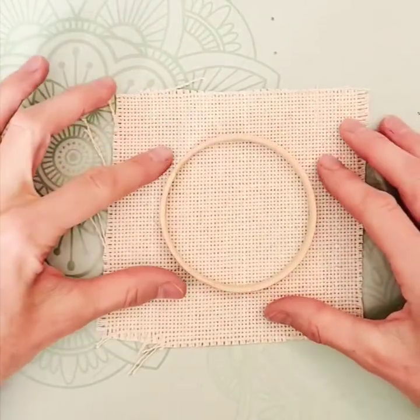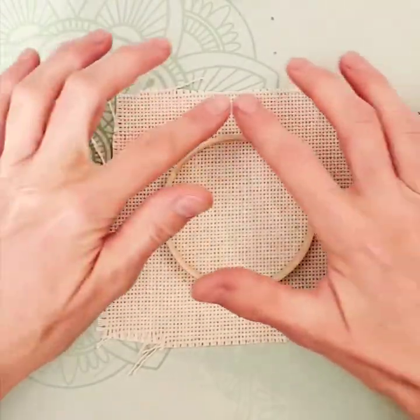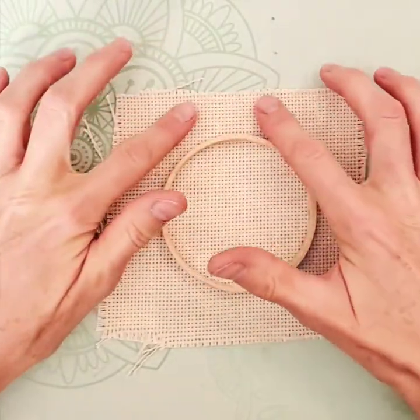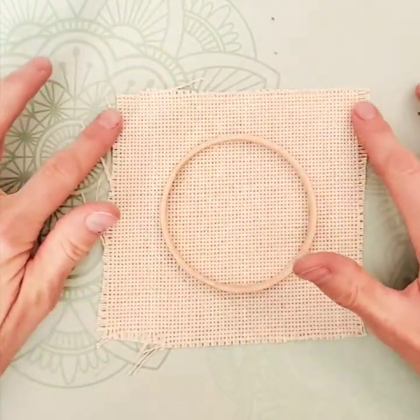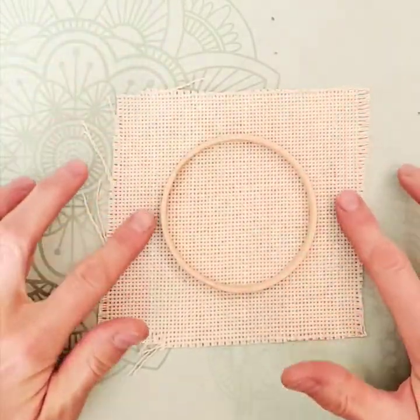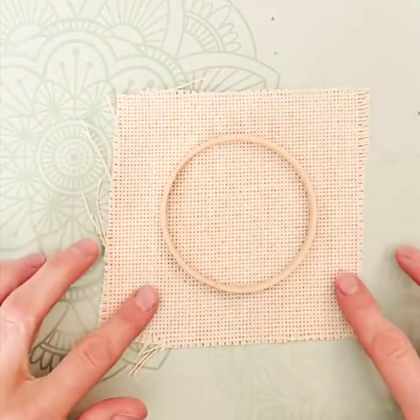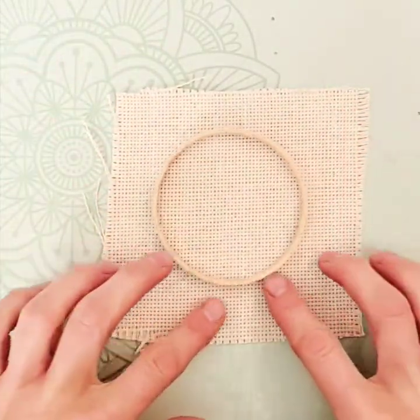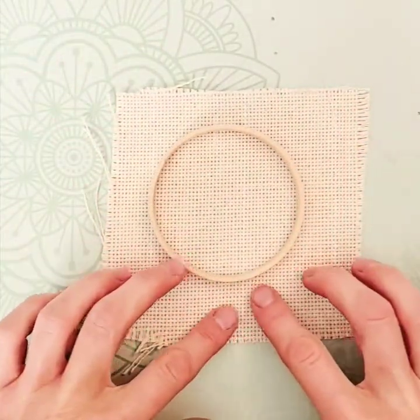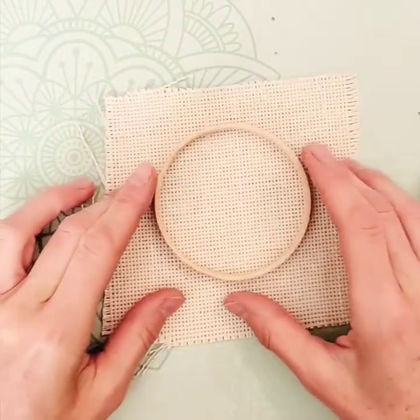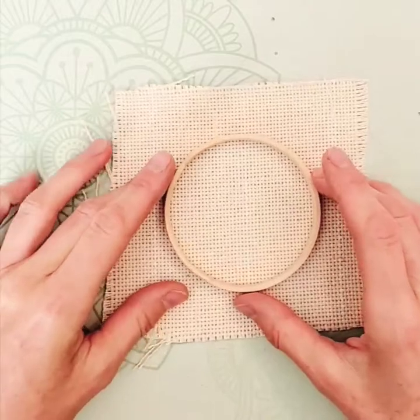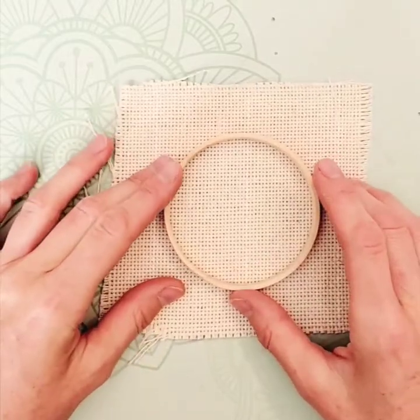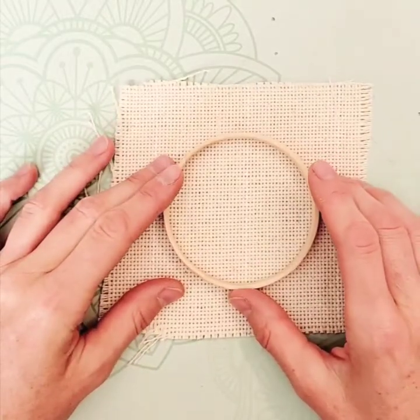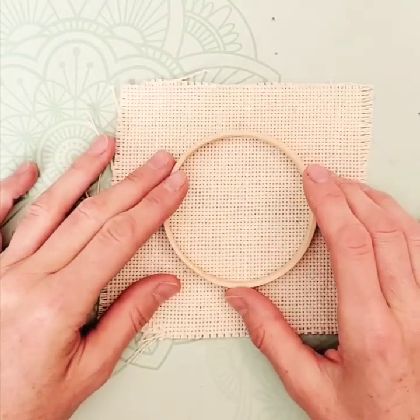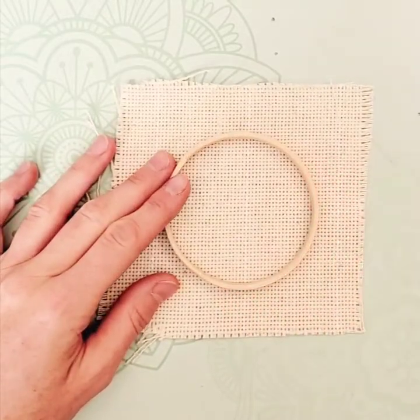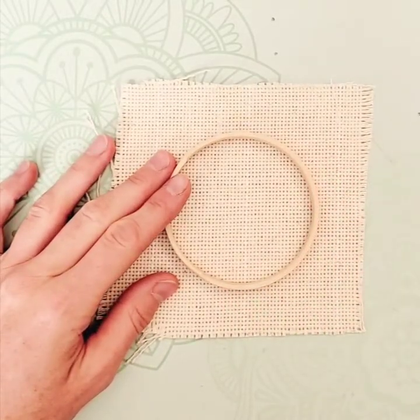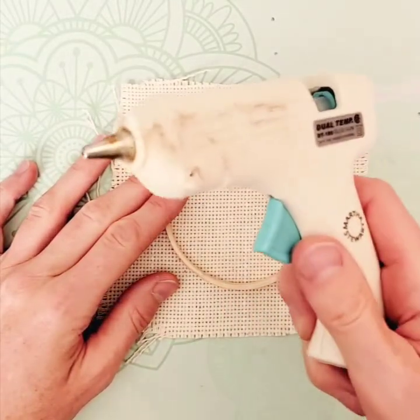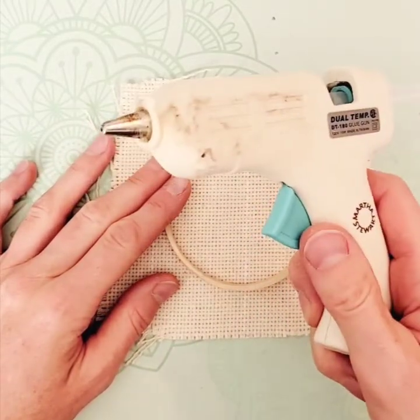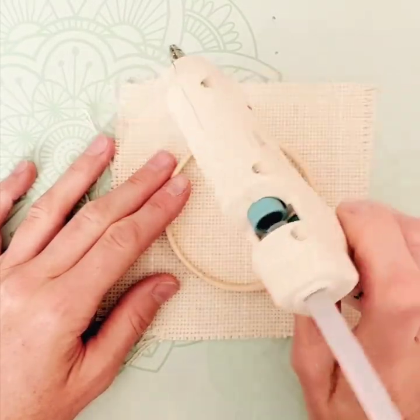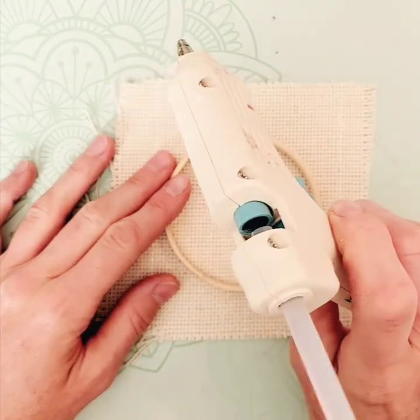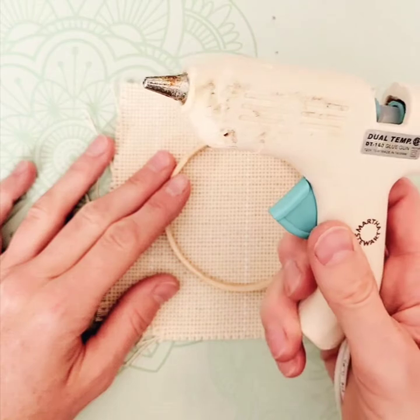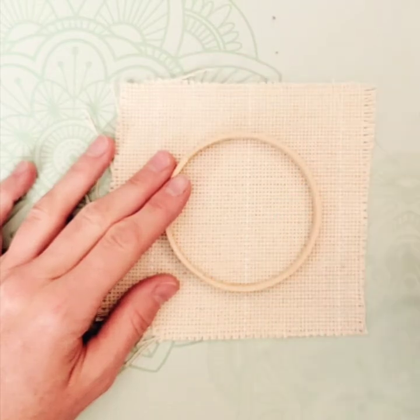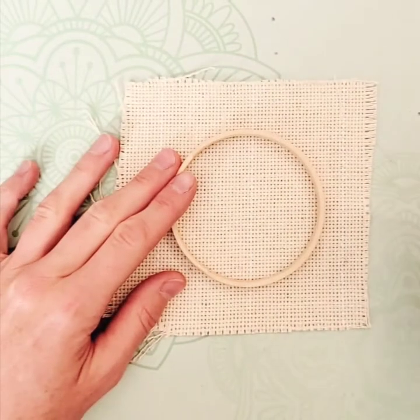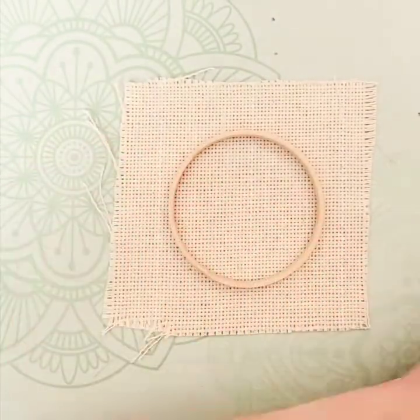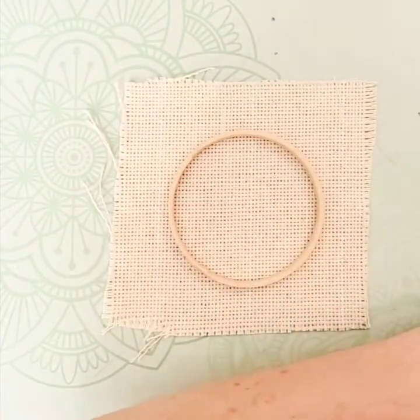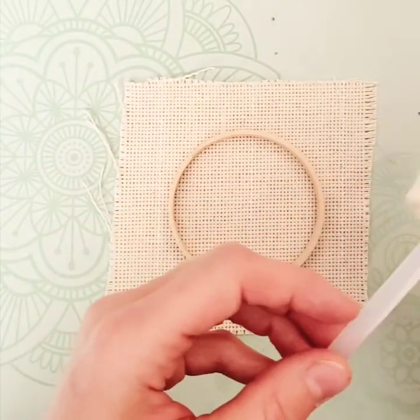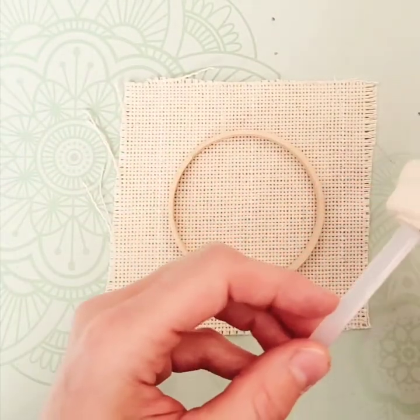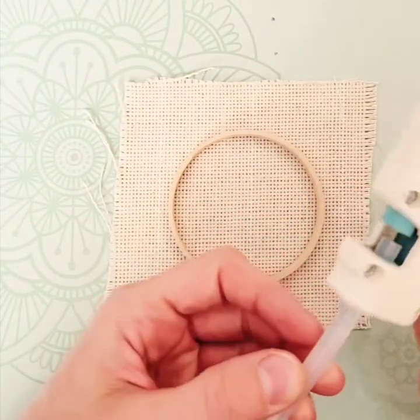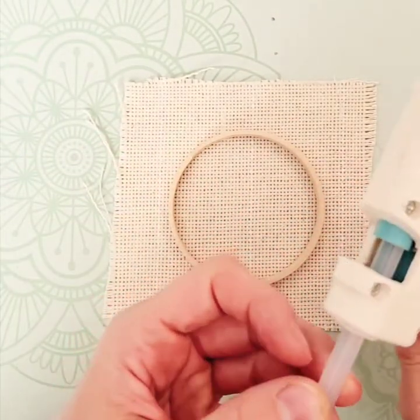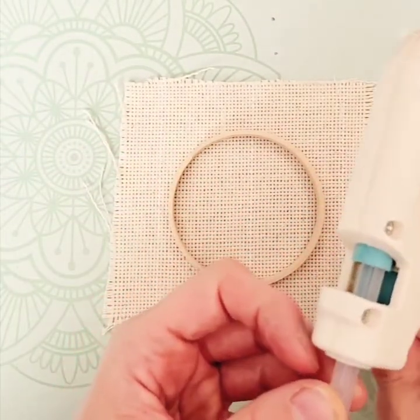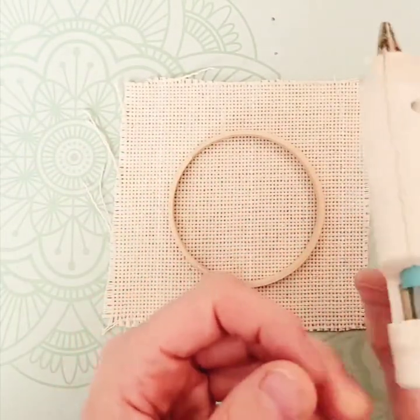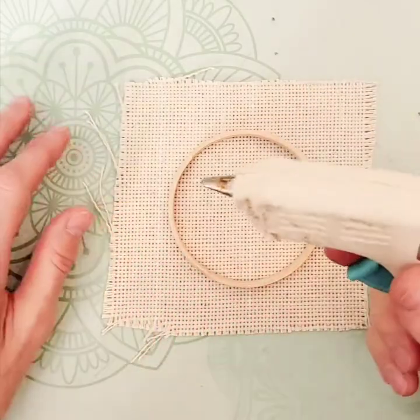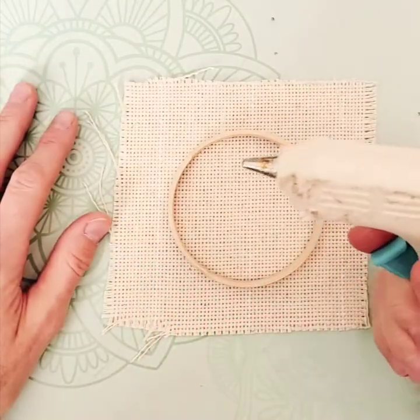You want your monk's cloth to be about one inch all around larger than your hoop, and the other thing you're going to need is a glue gun. Glue guns work a lot better than white glue because they bond instantly.